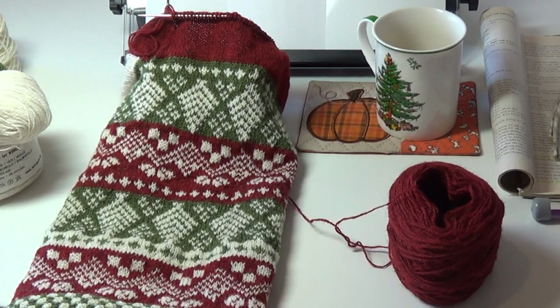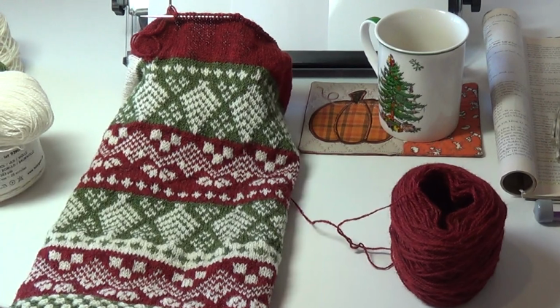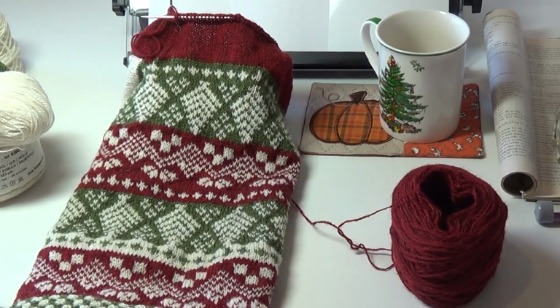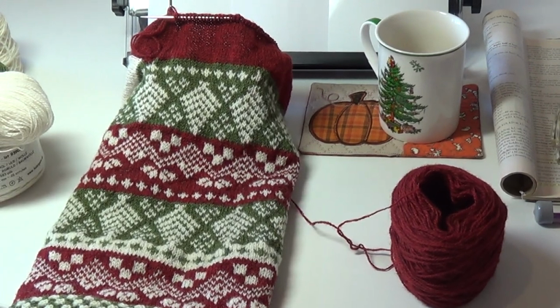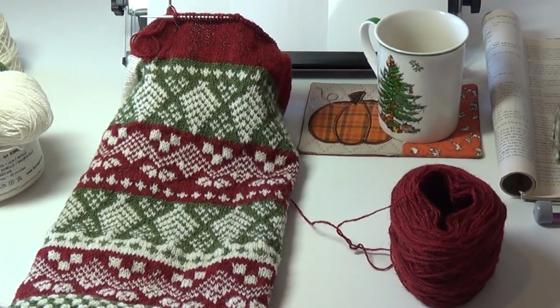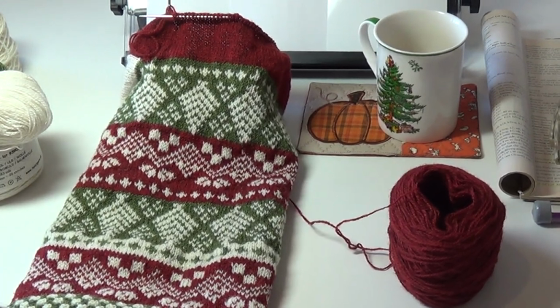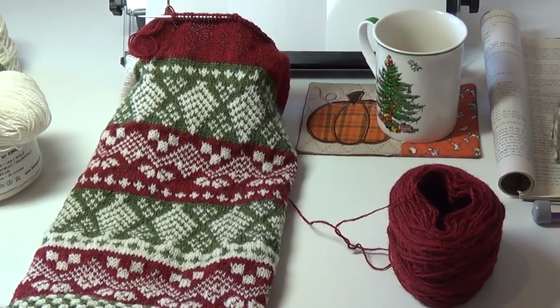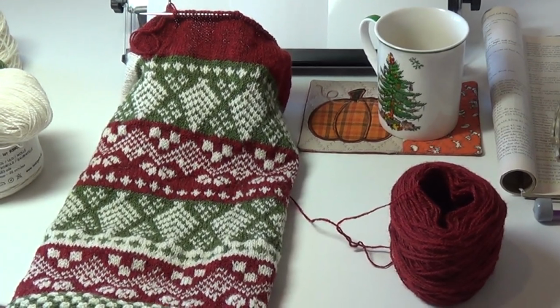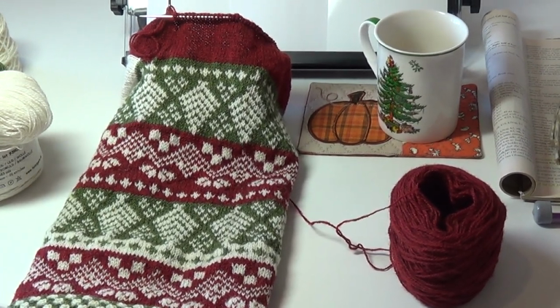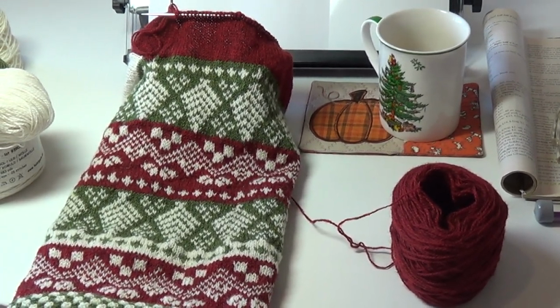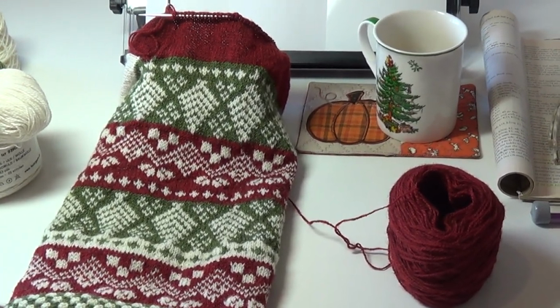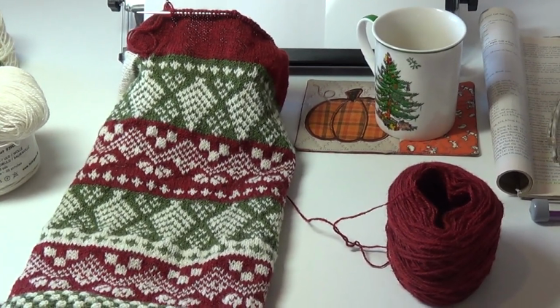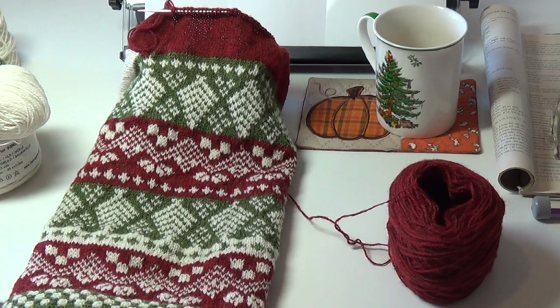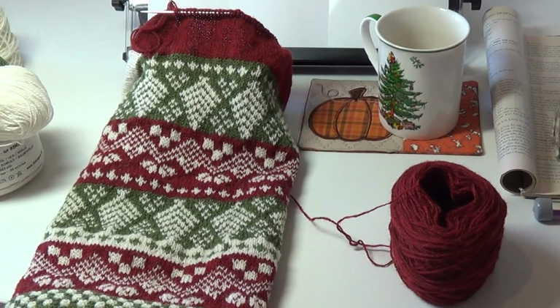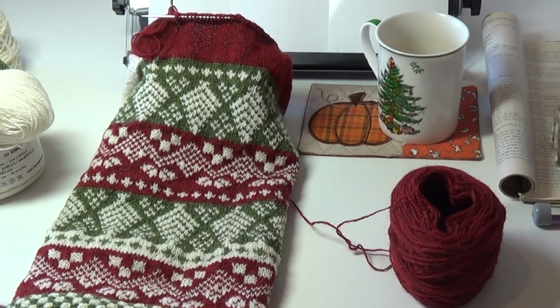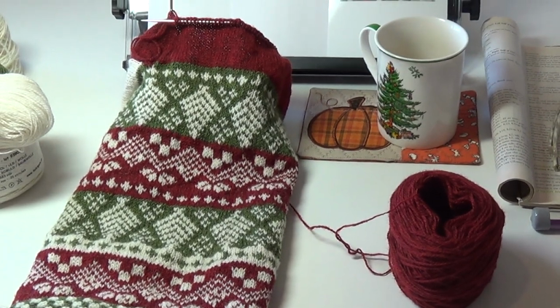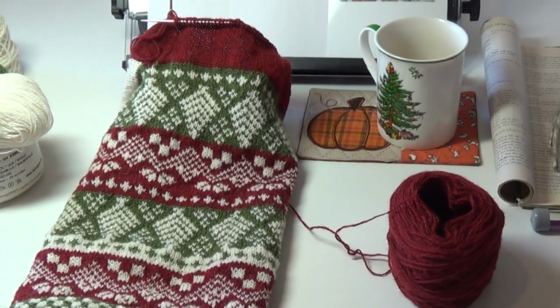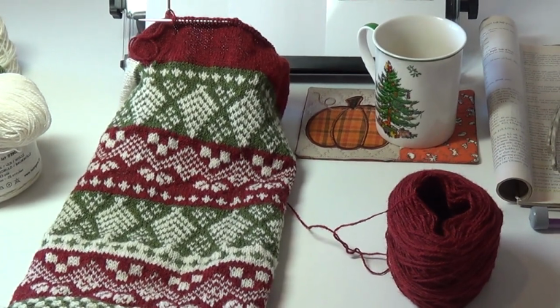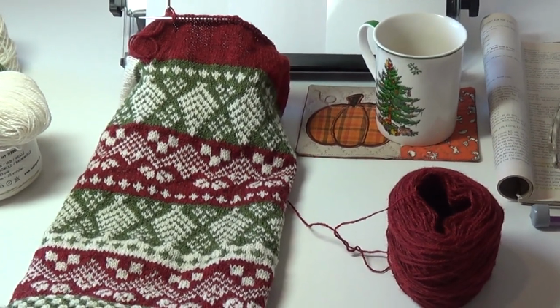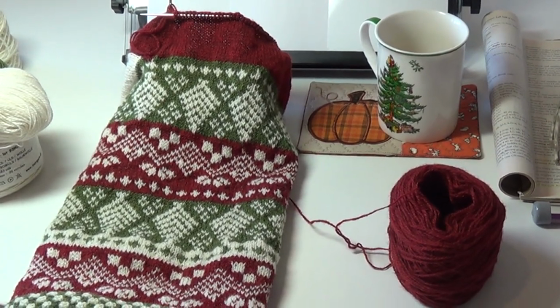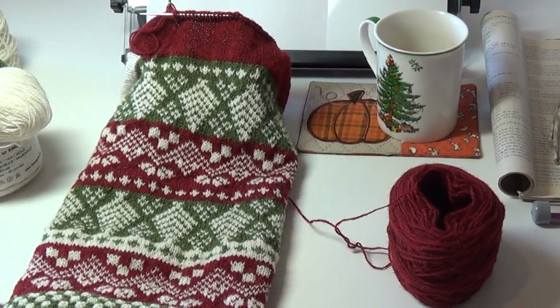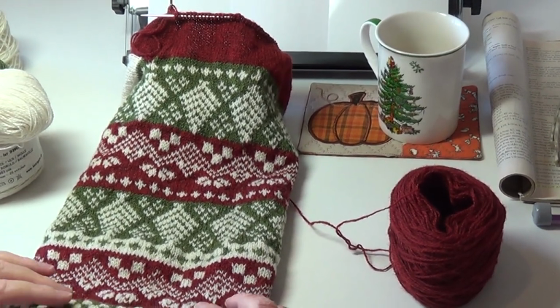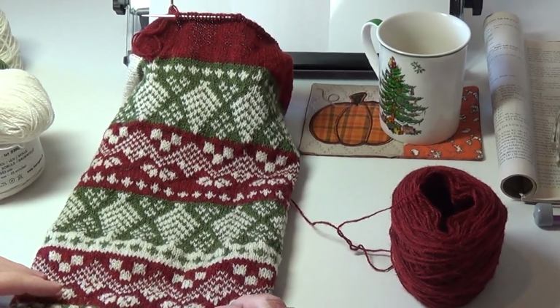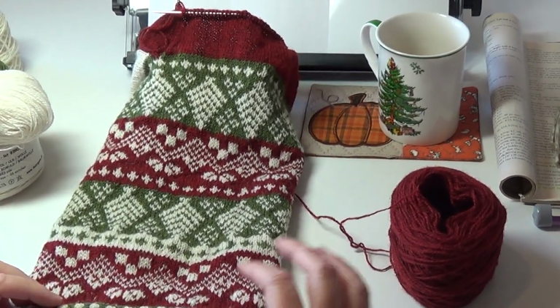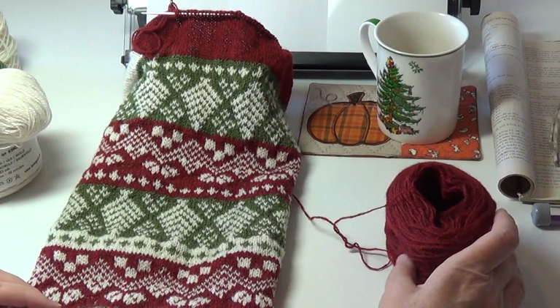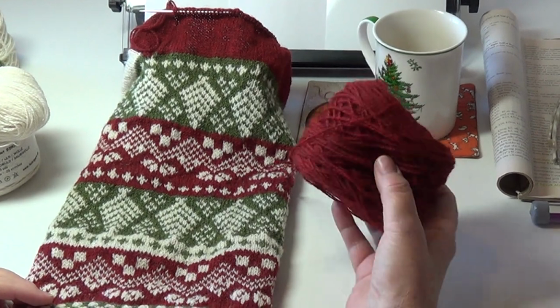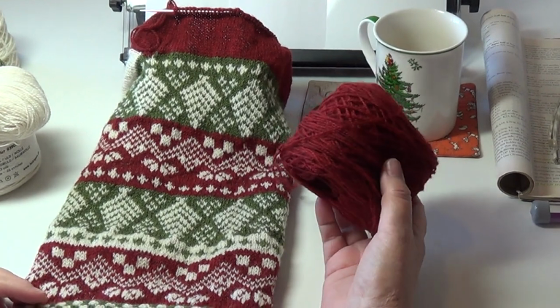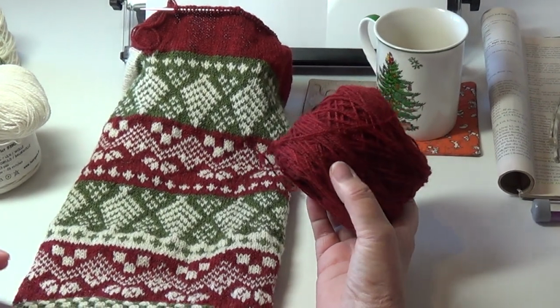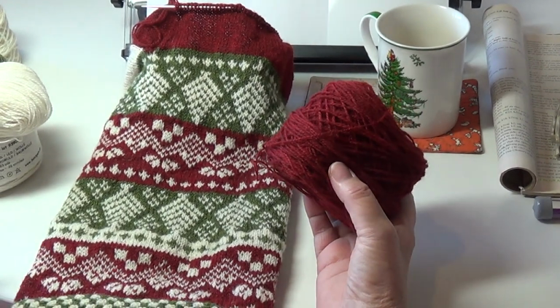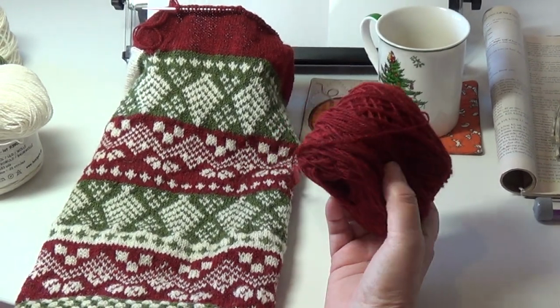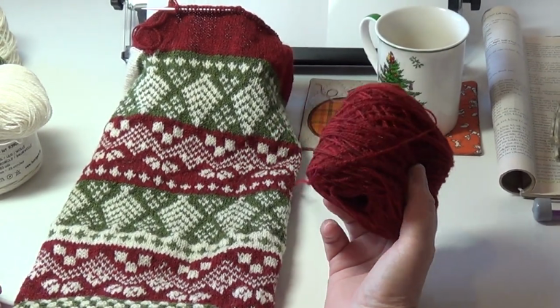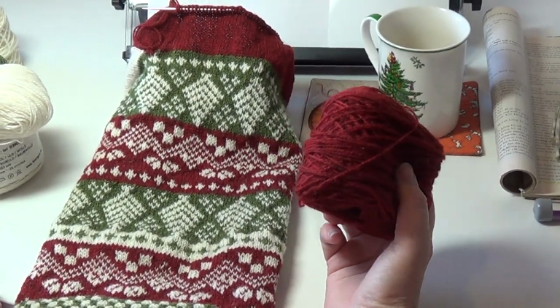Good morning everybody! I just thought I would do another update on my Christmas stocking and make this my second week of Christmas video. I'm really really enjoying the toku wool from Finland.